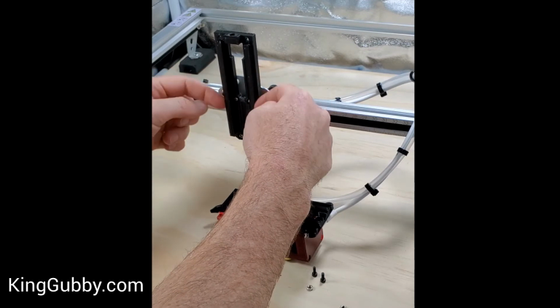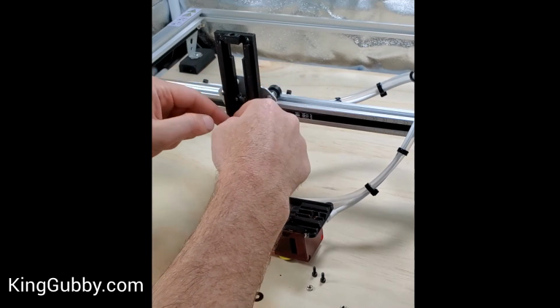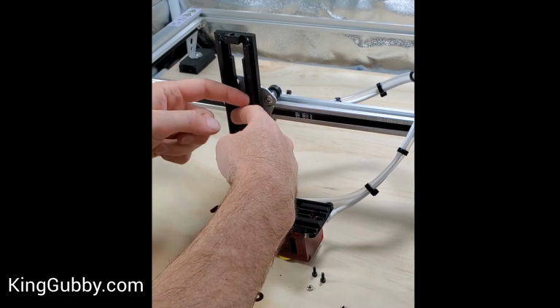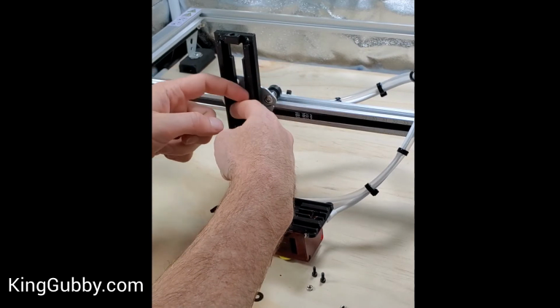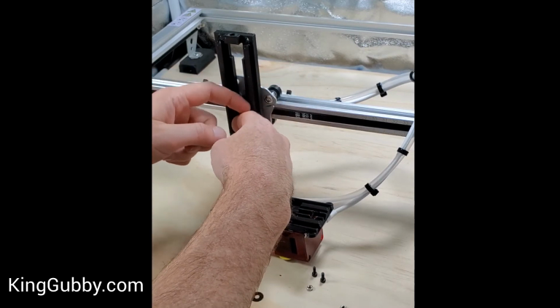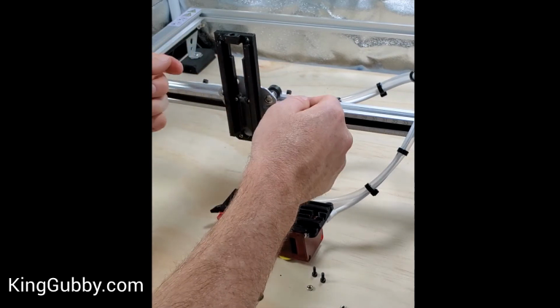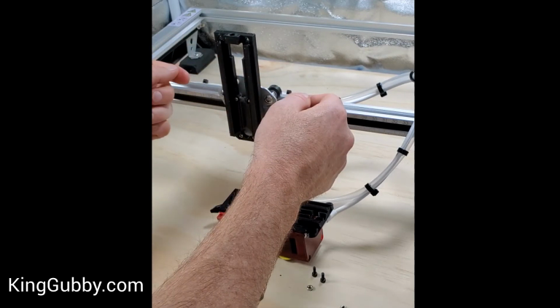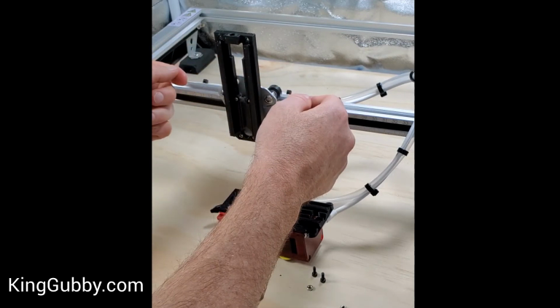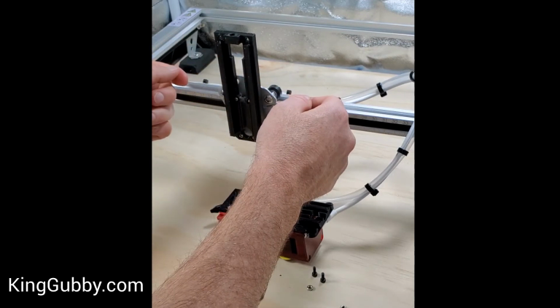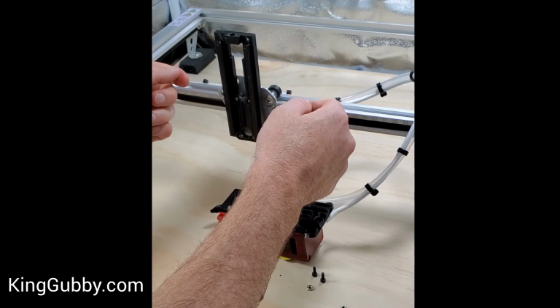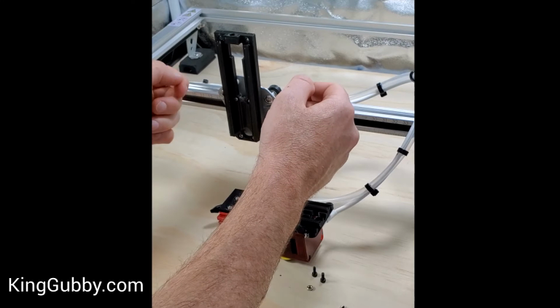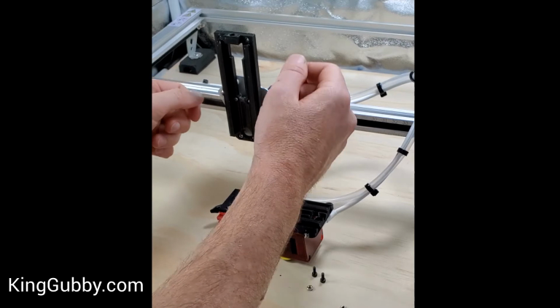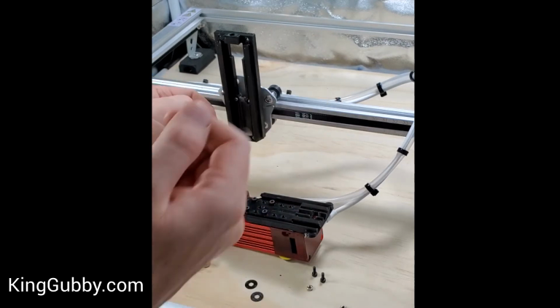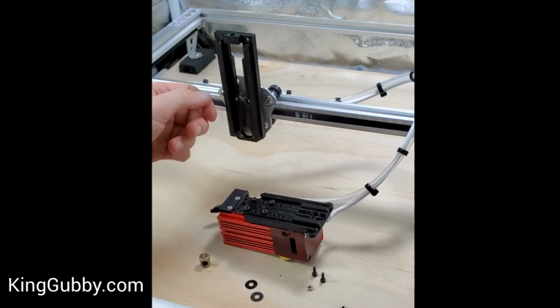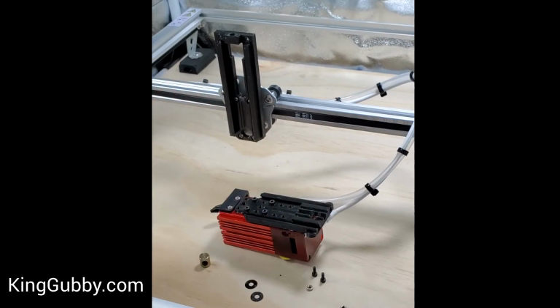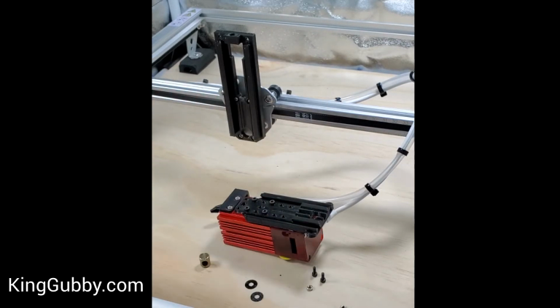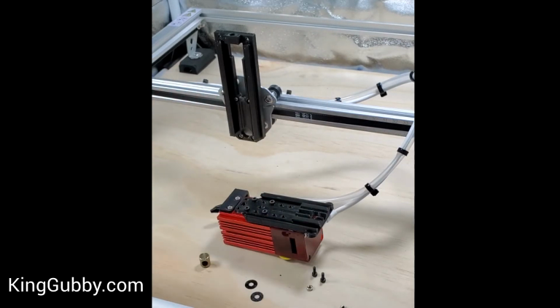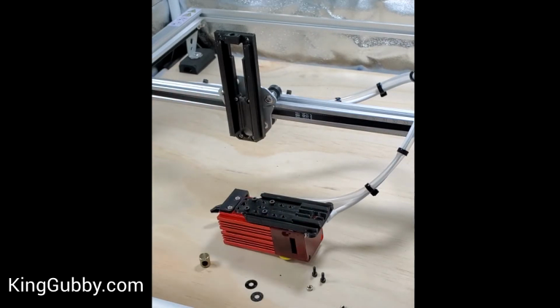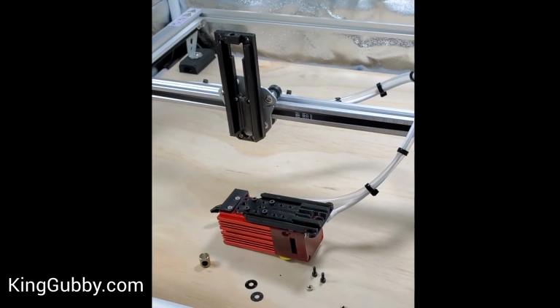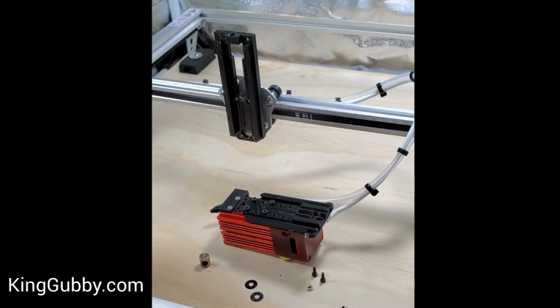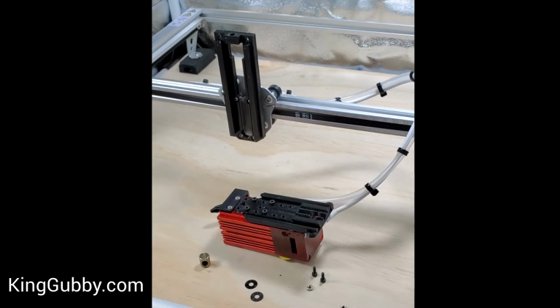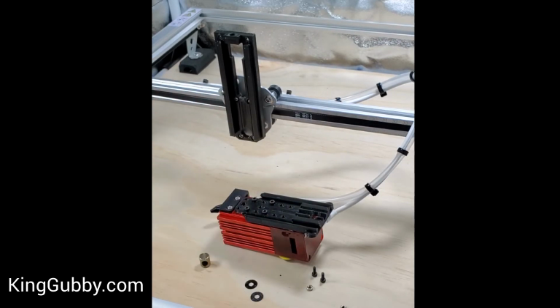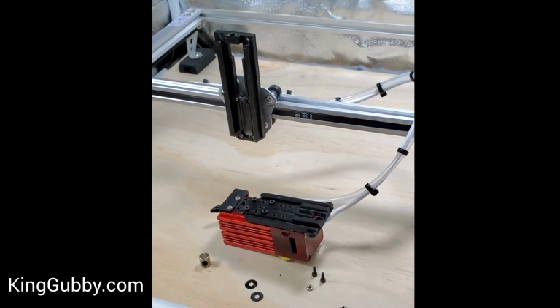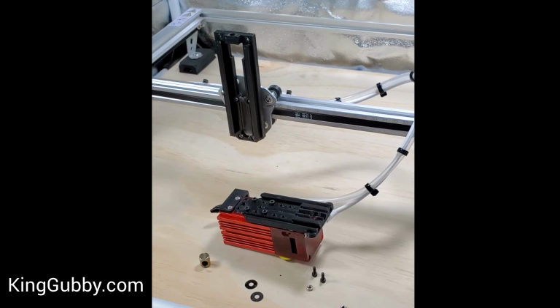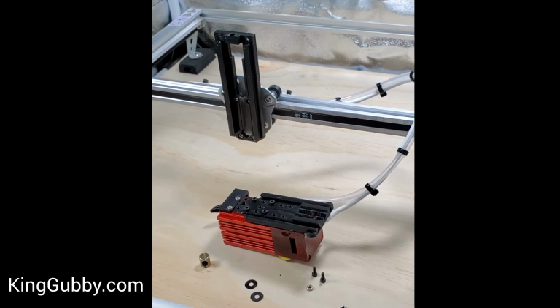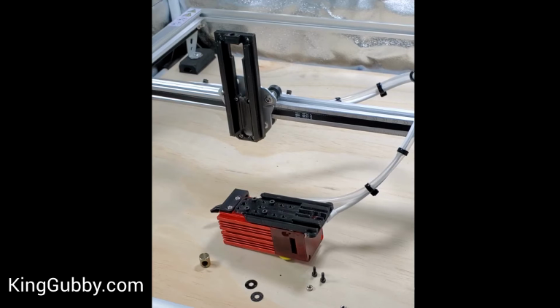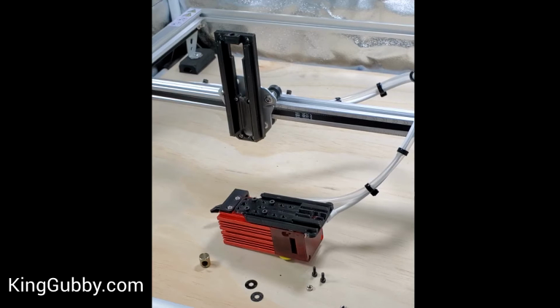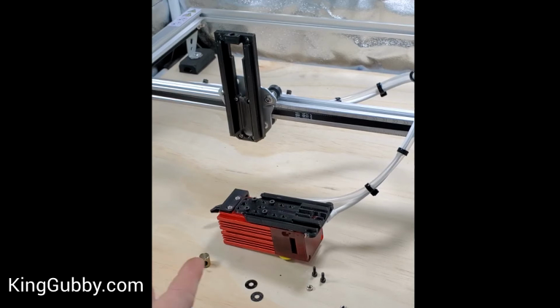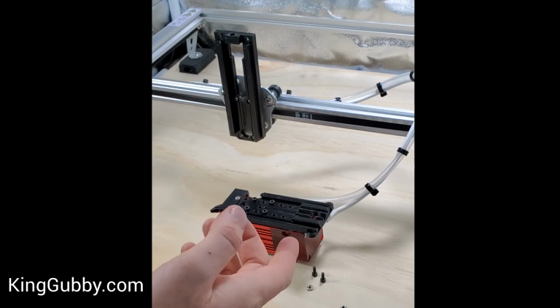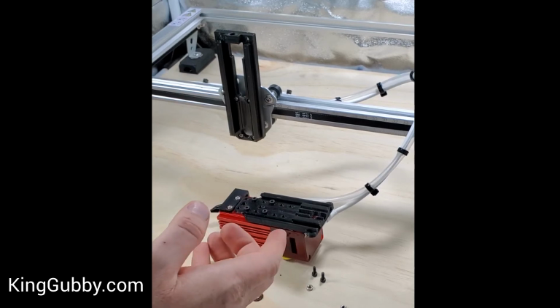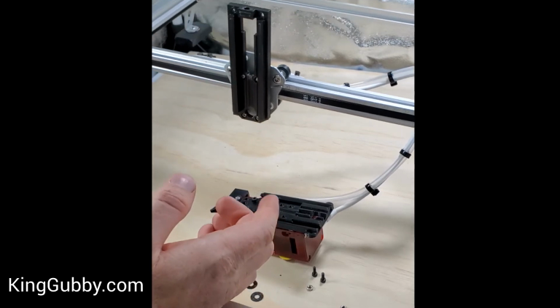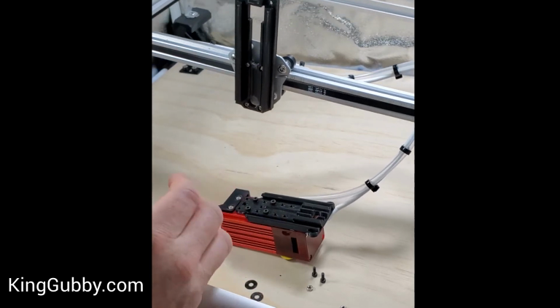You want to oil these tracks here — the dovetails. It's a really good idea to use some three-in-one oil, or if you don't have that, even veggie oil will work, but you just want to make sure that it is oiled.